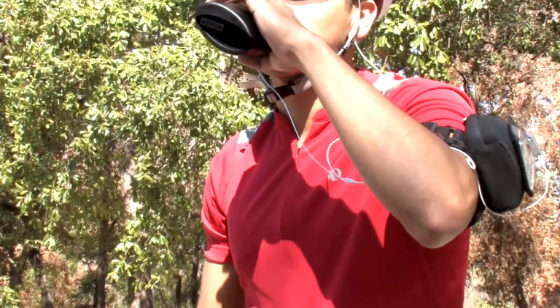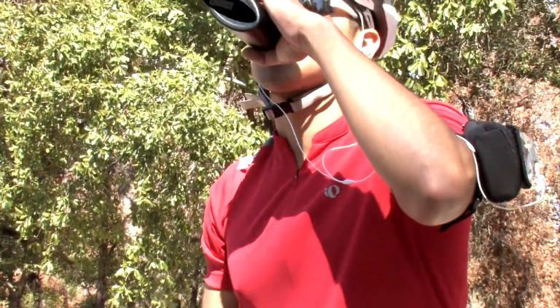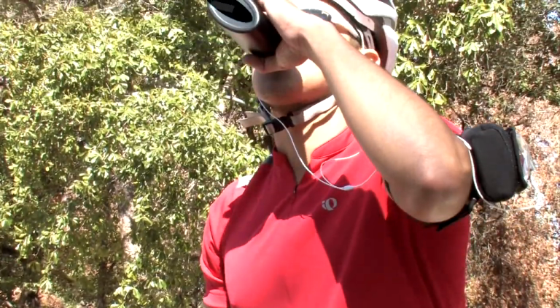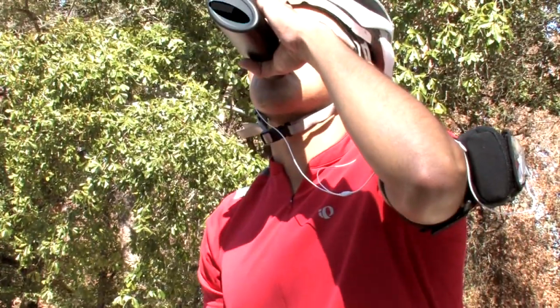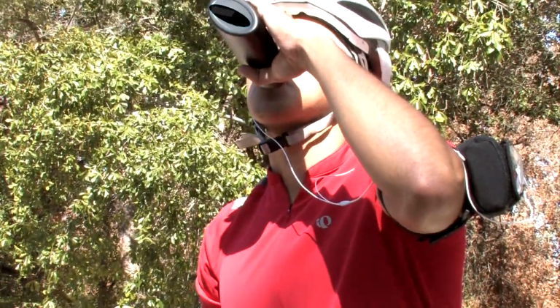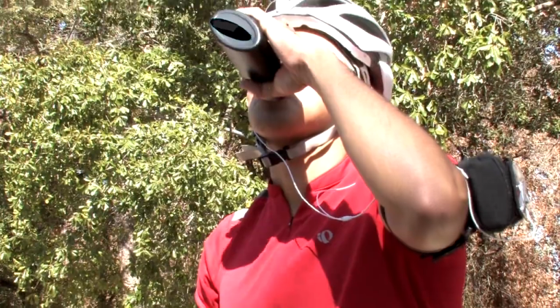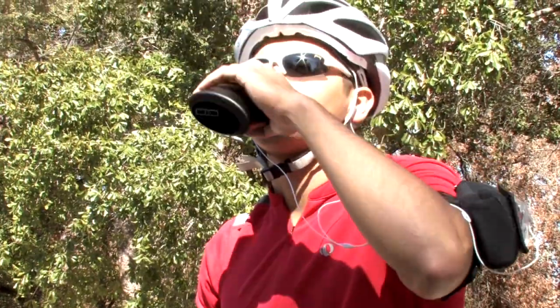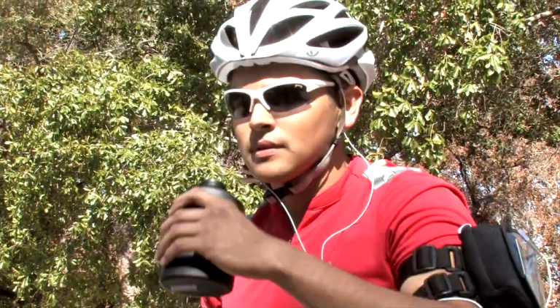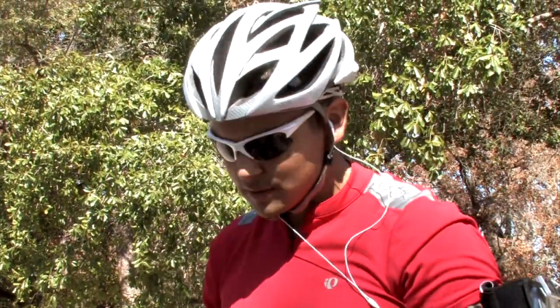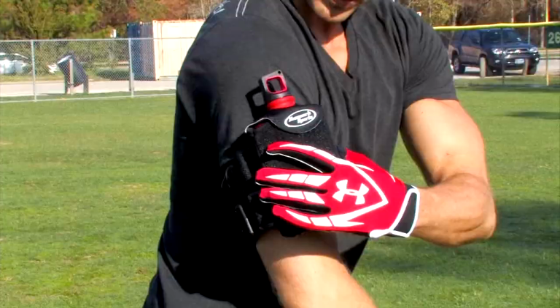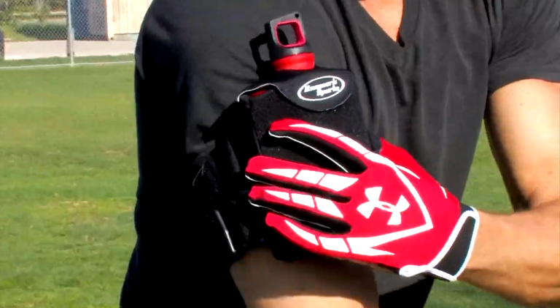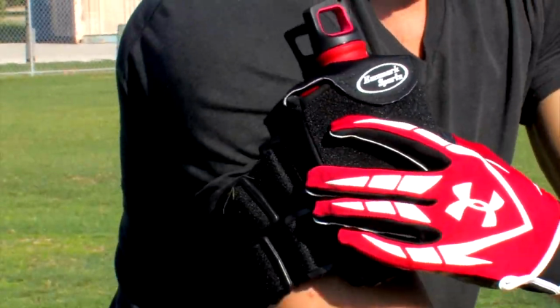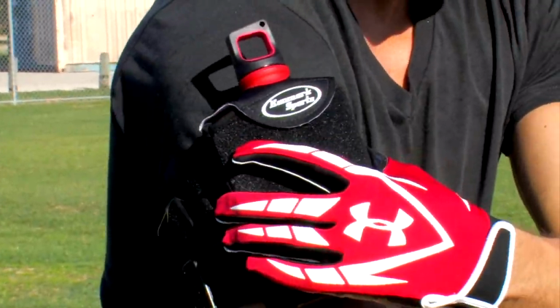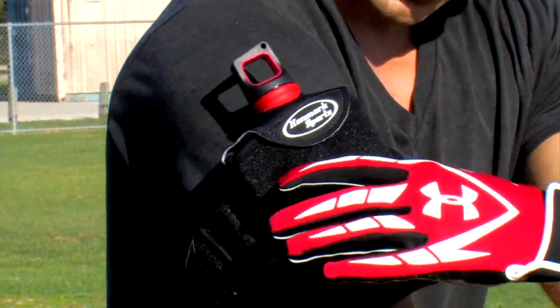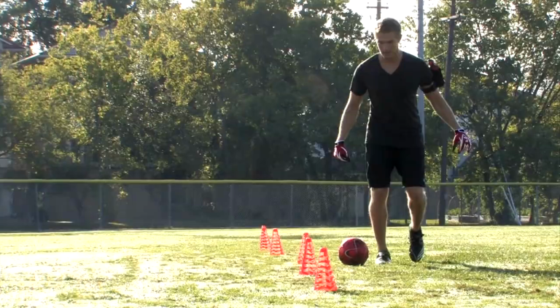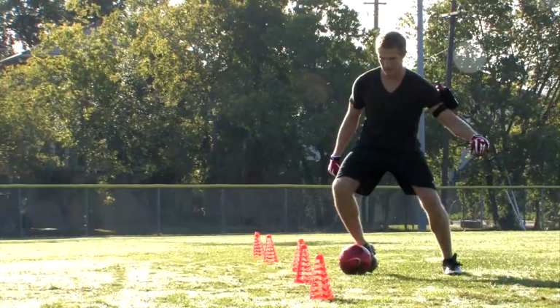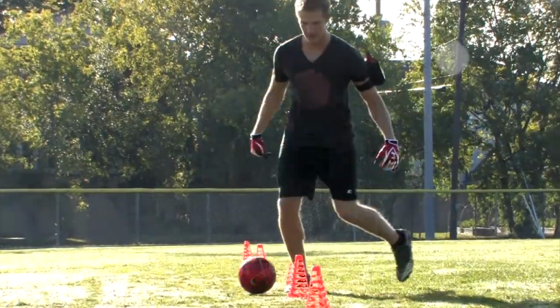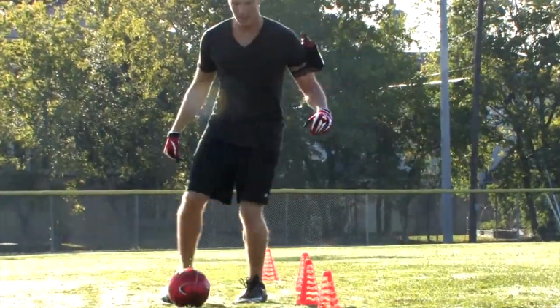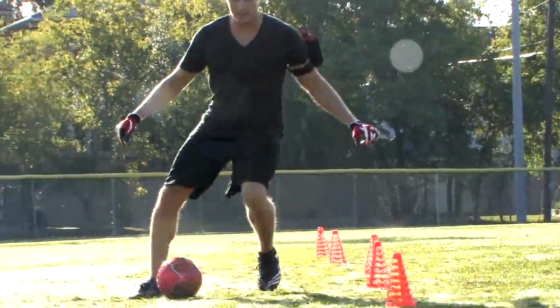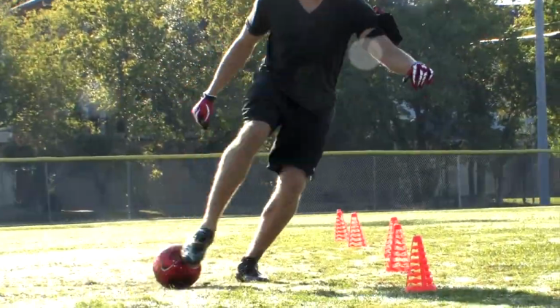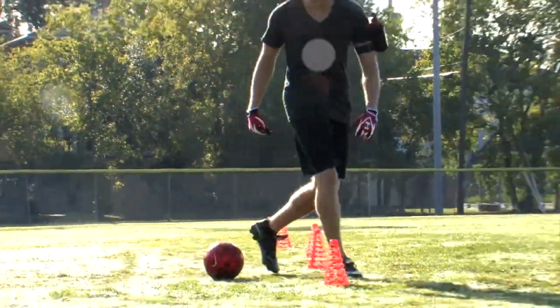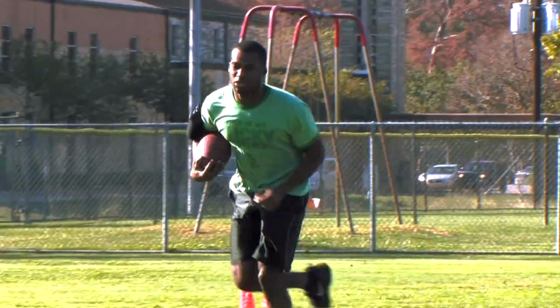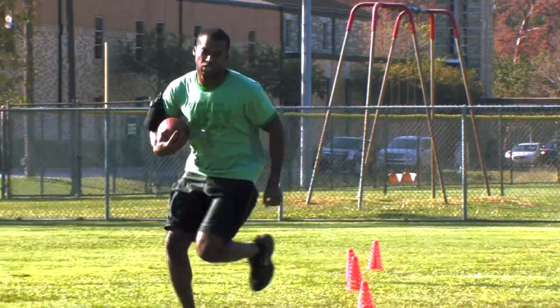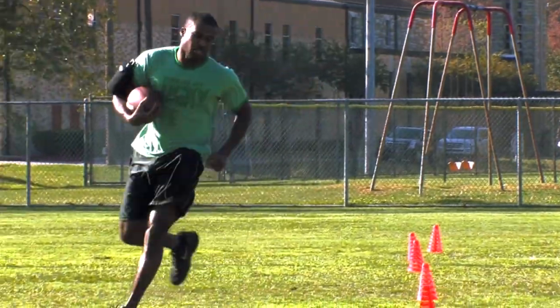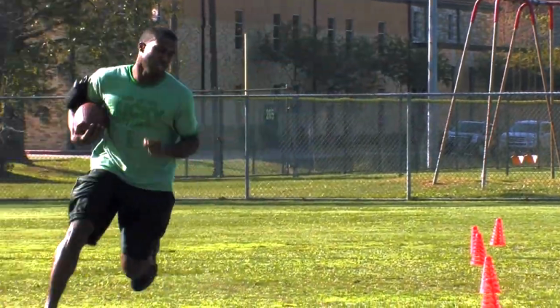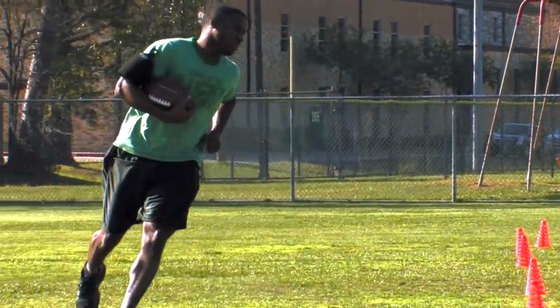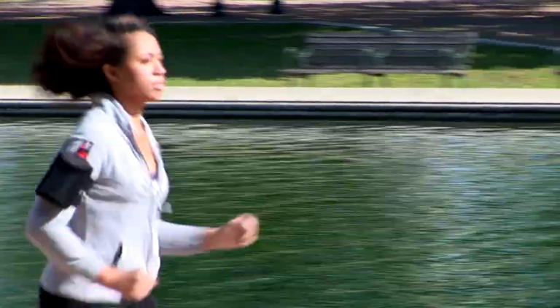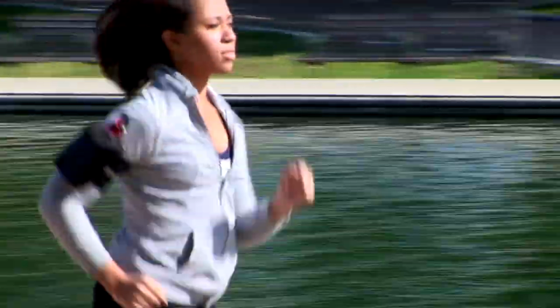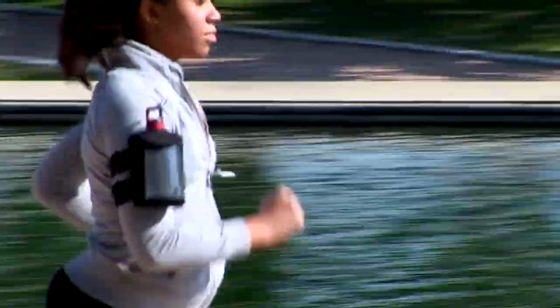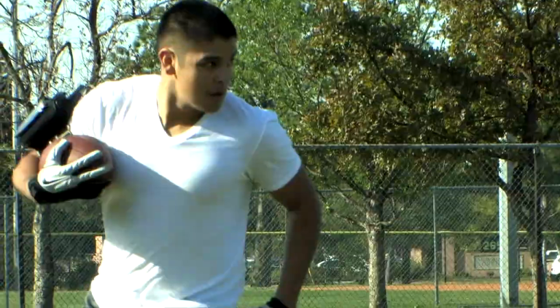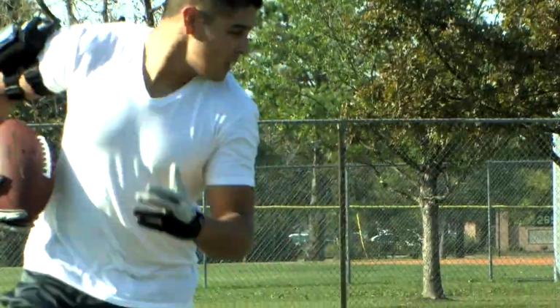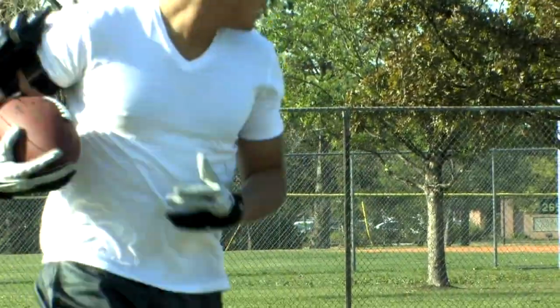Working out just got better with the Kenmark Sports Lightweight Armband Water Bottle. It's versatile, lightweight, compact and easy to use.